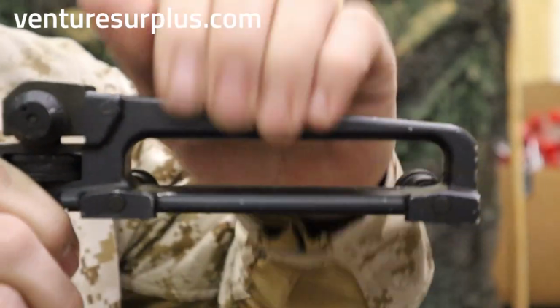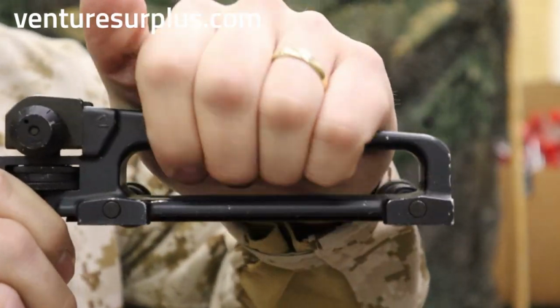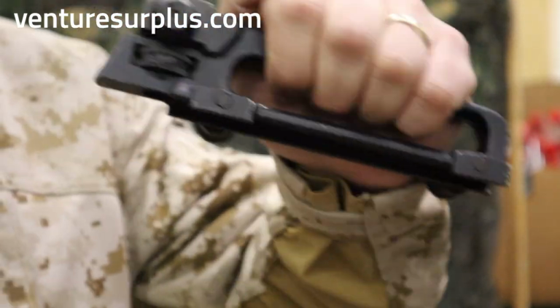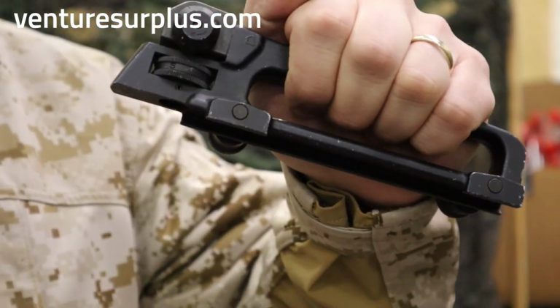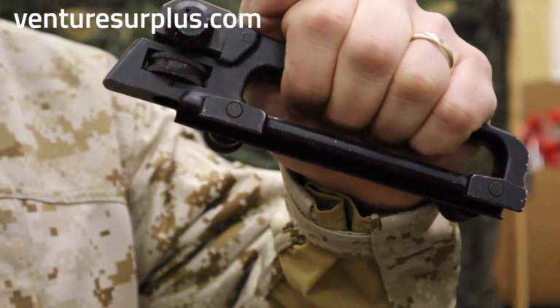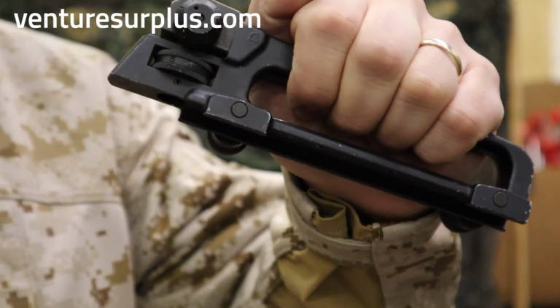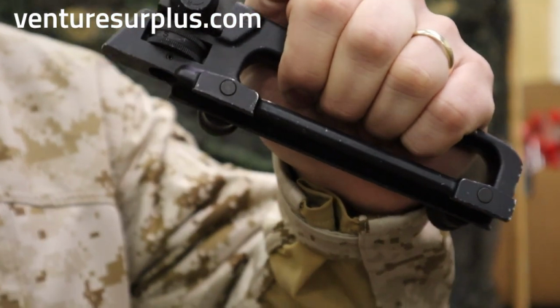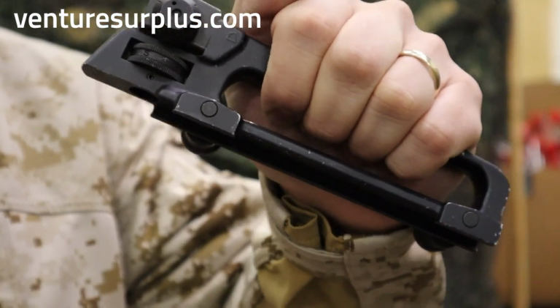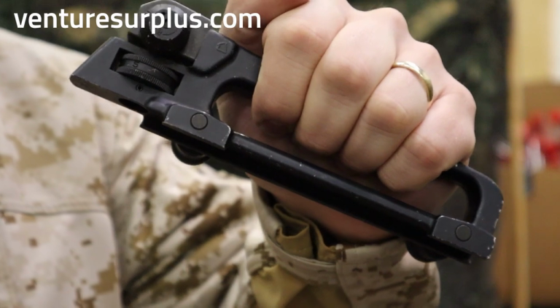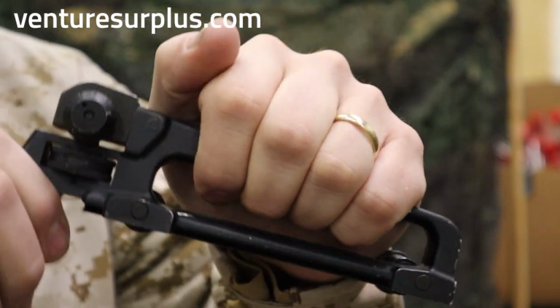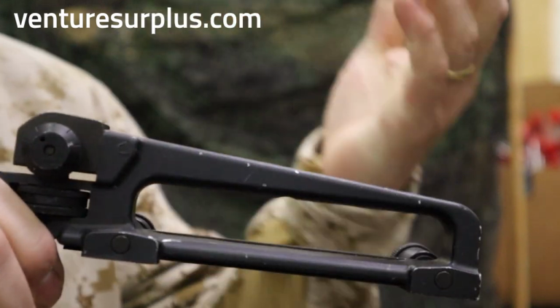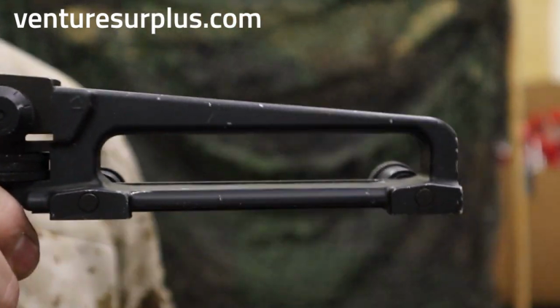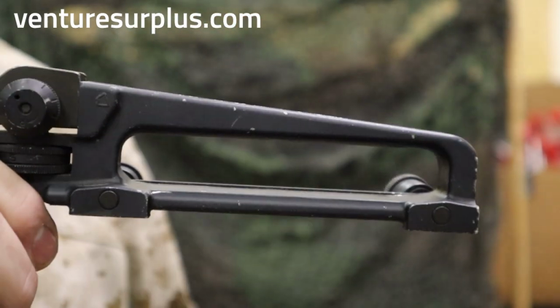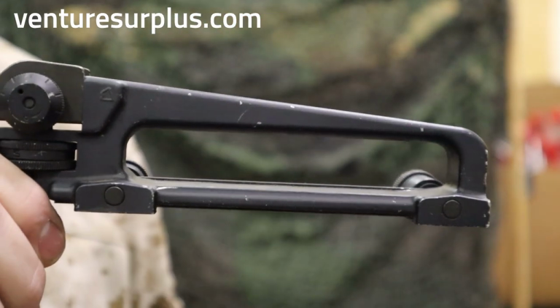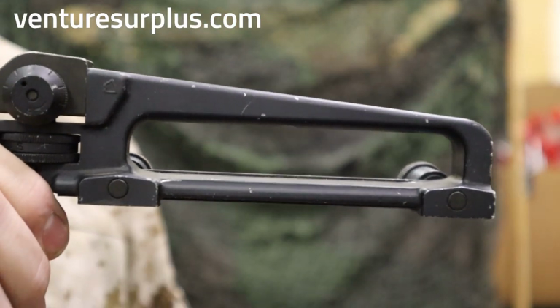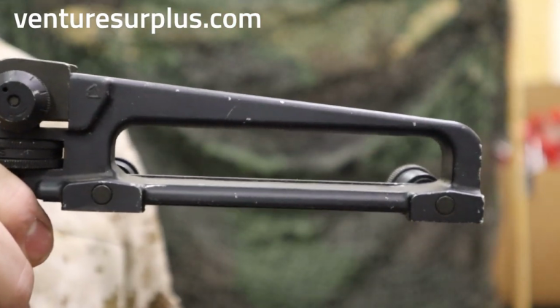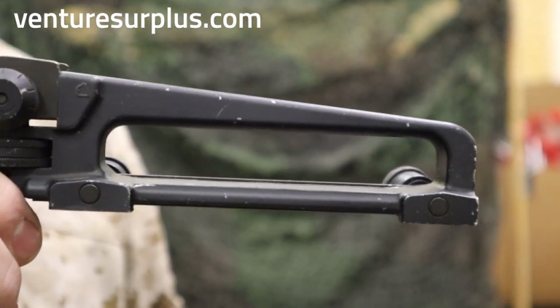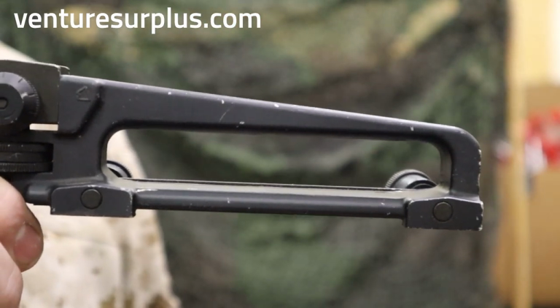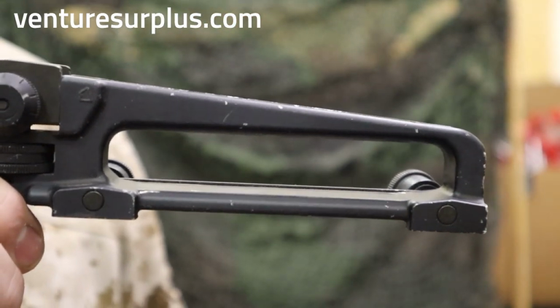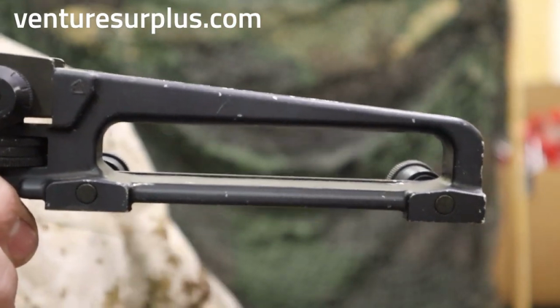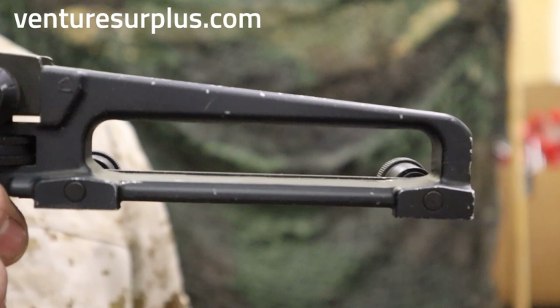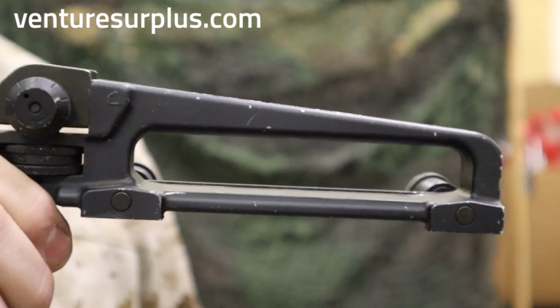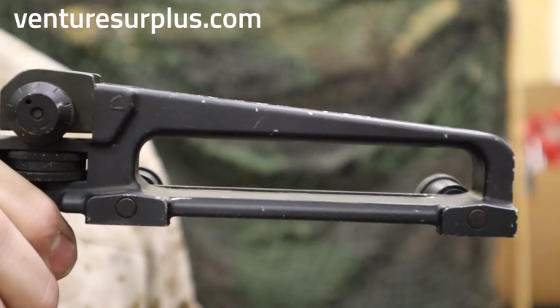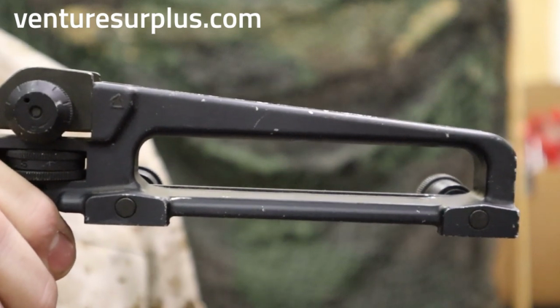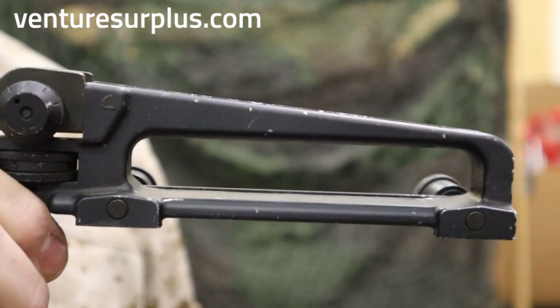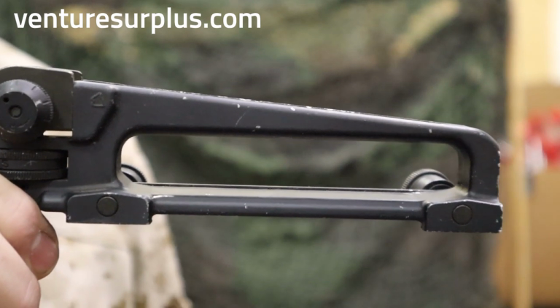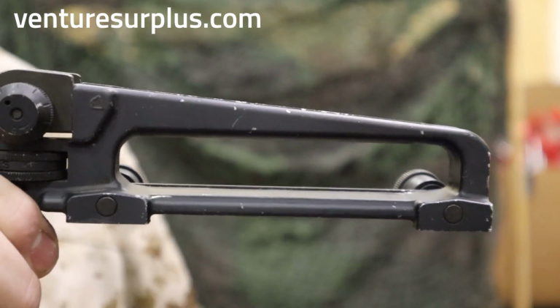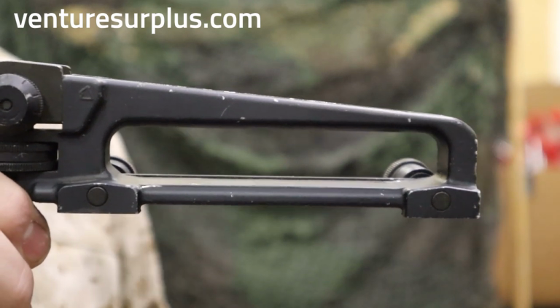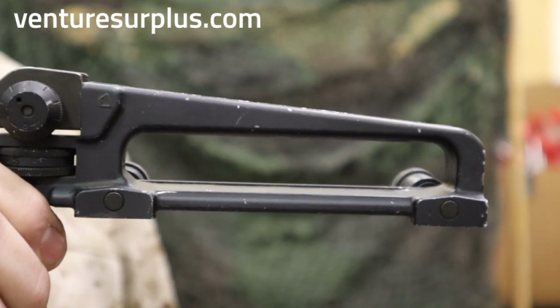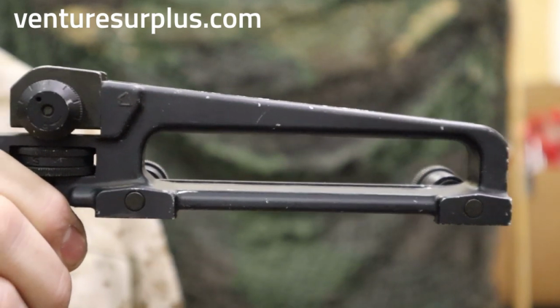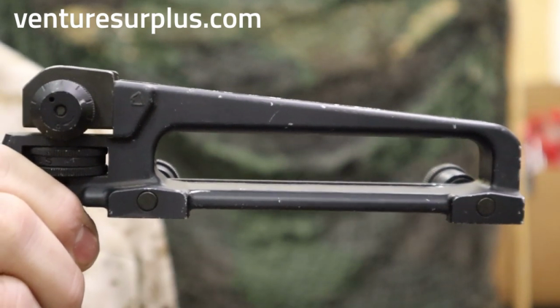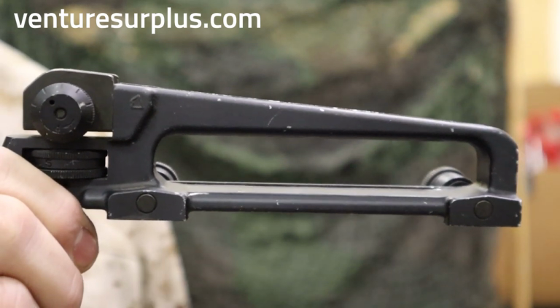Now the last thing — is it a handle or is it not? It's up to you to decide. If you're in the military, you're told don't carry this by the handle, but it's a handle at the end of the day. Make sure to check these out if you're looking for anything mil-spec to add to your rifle.